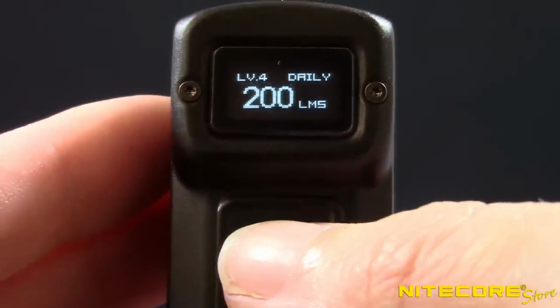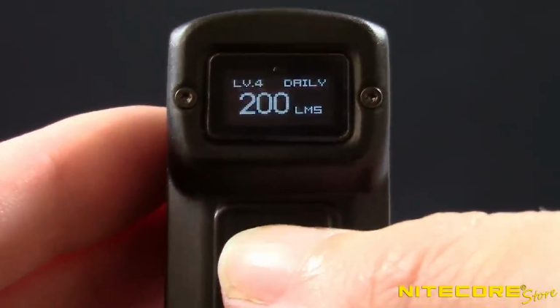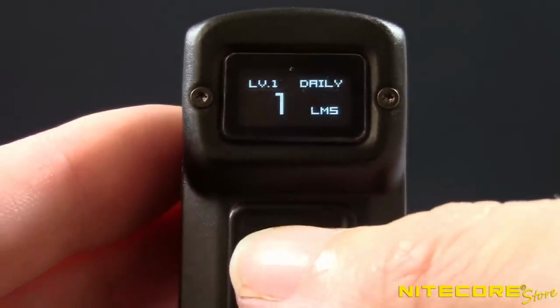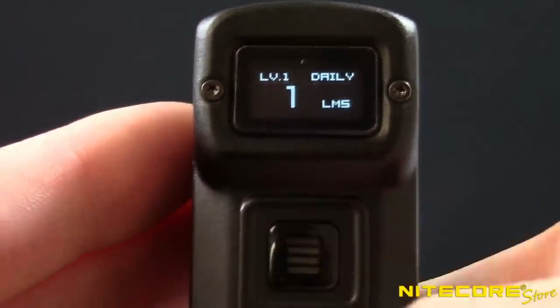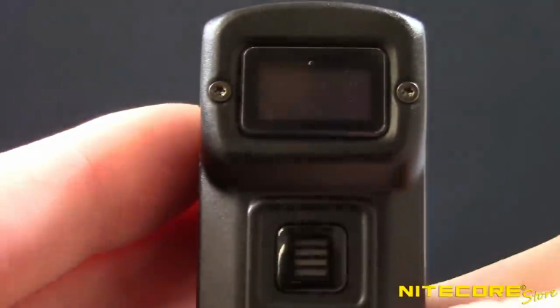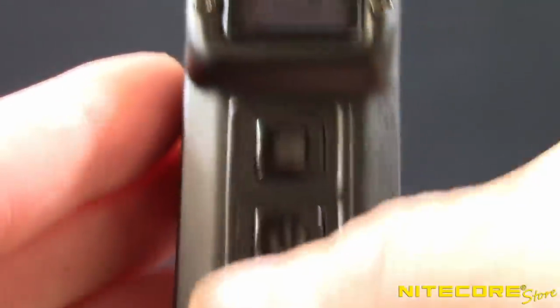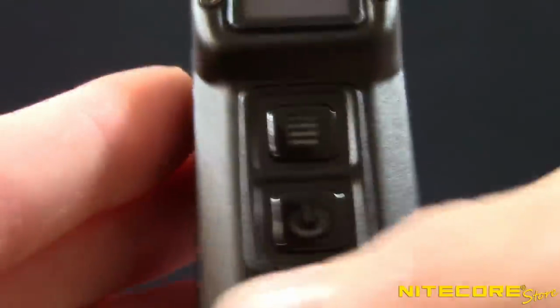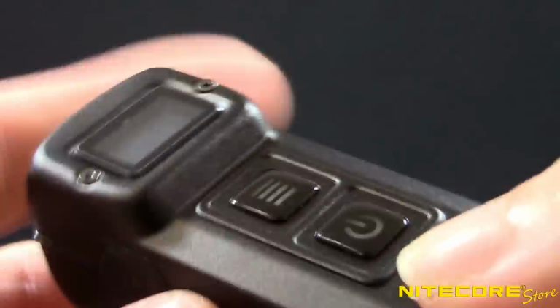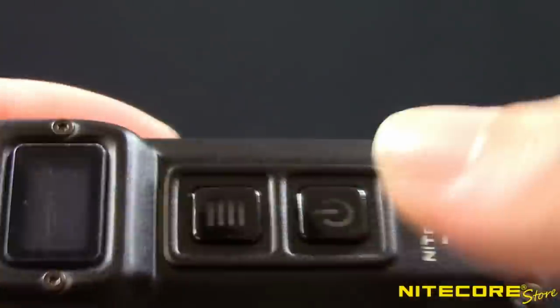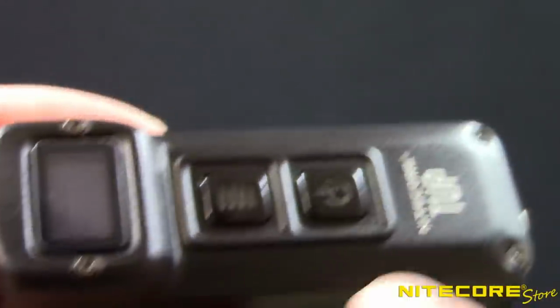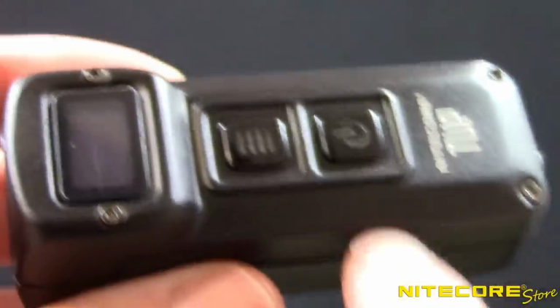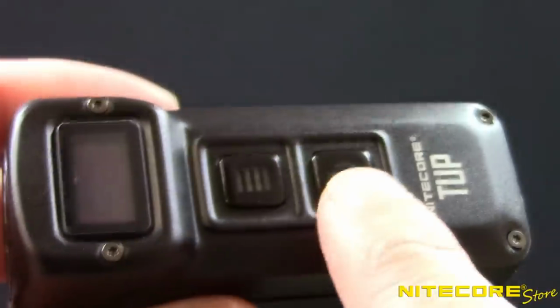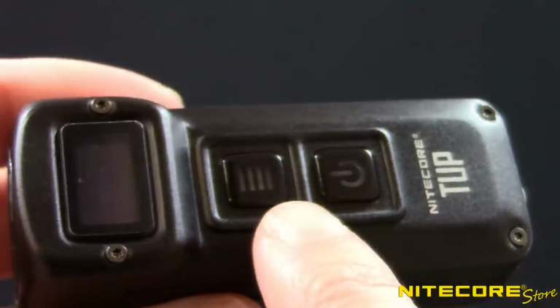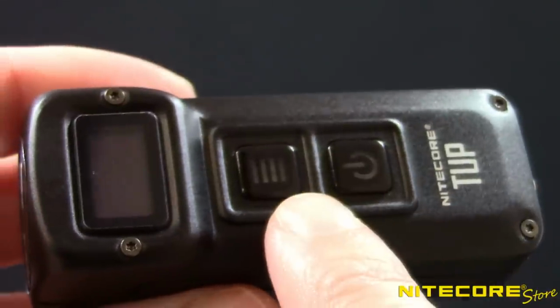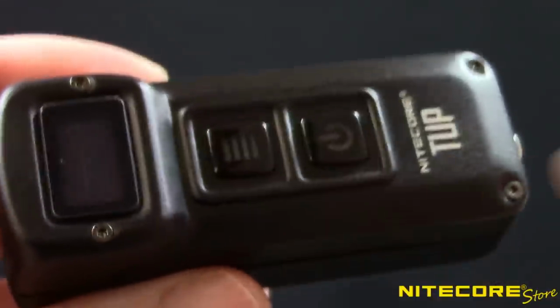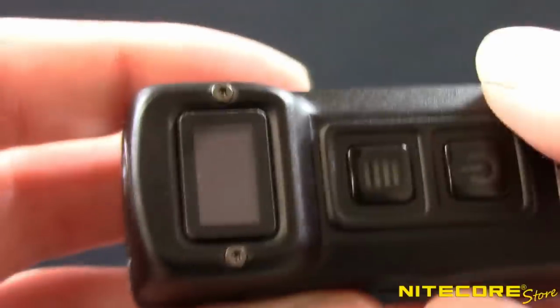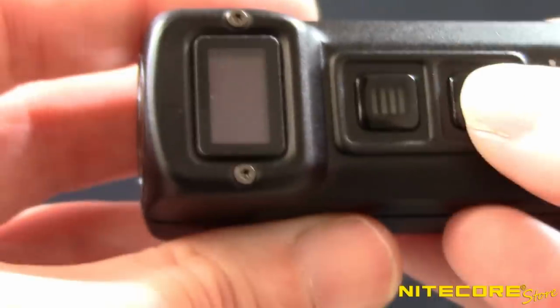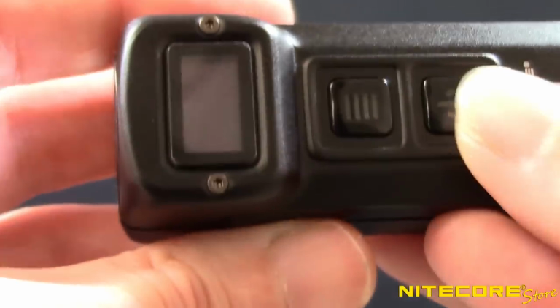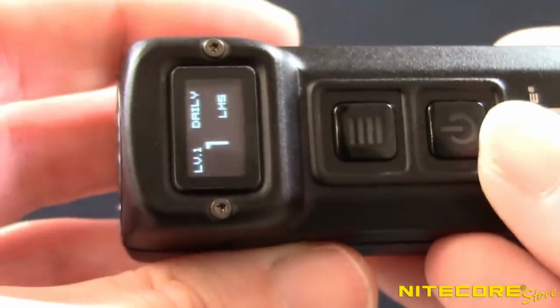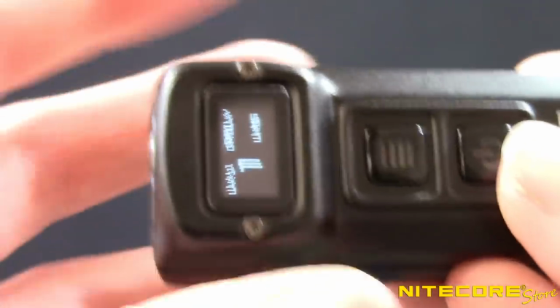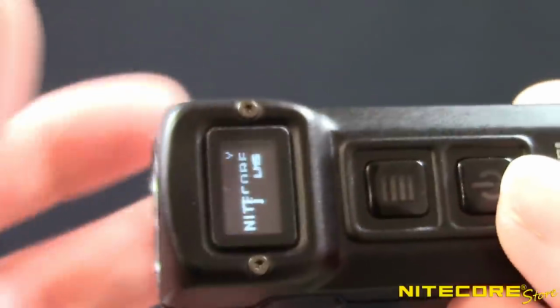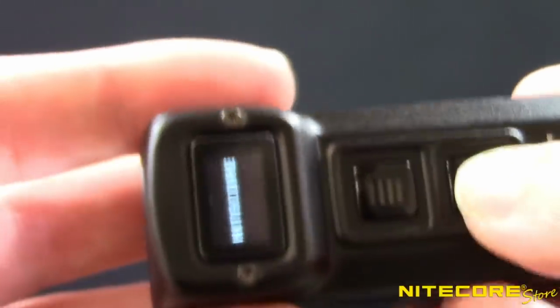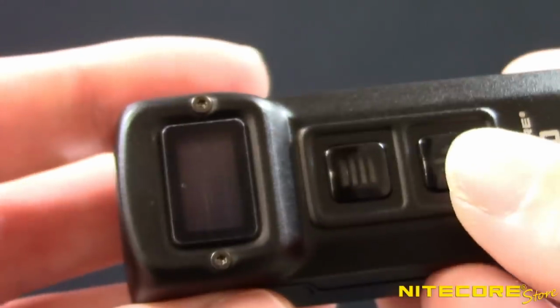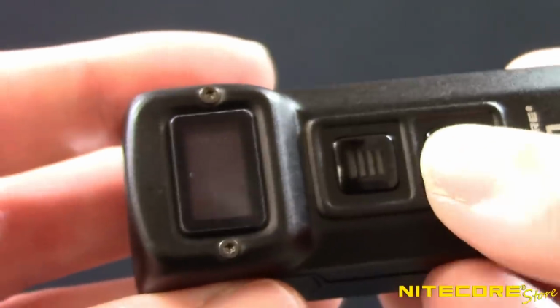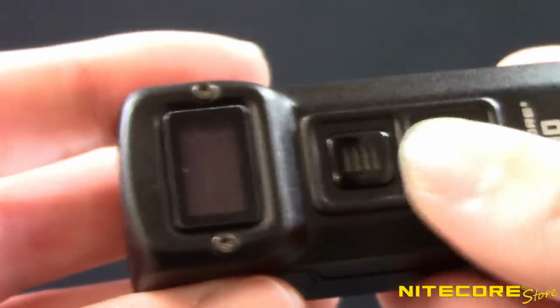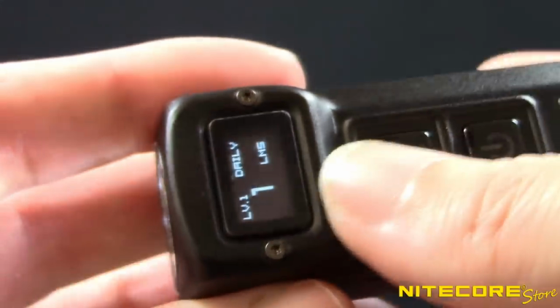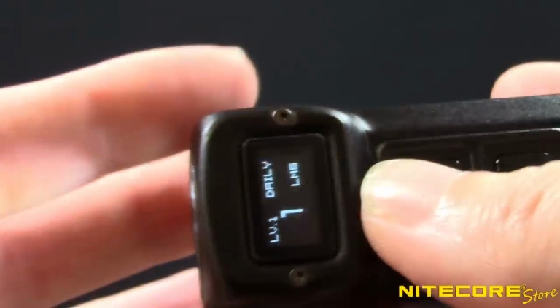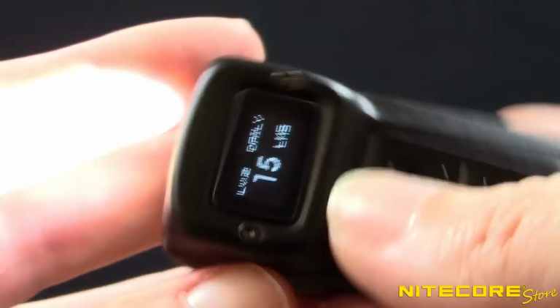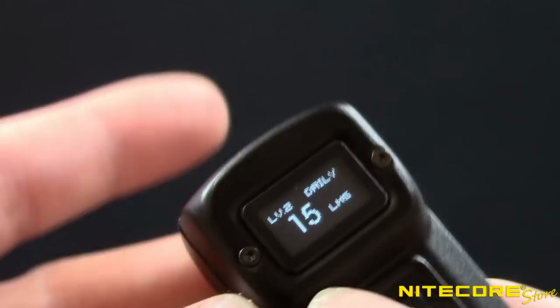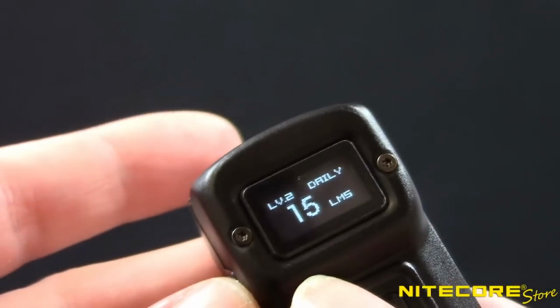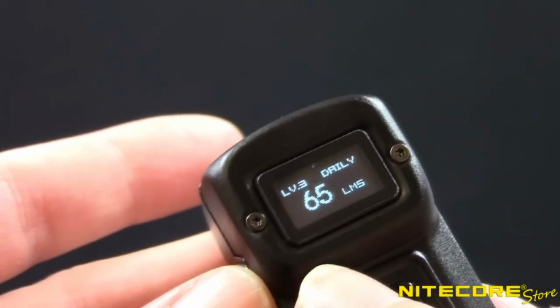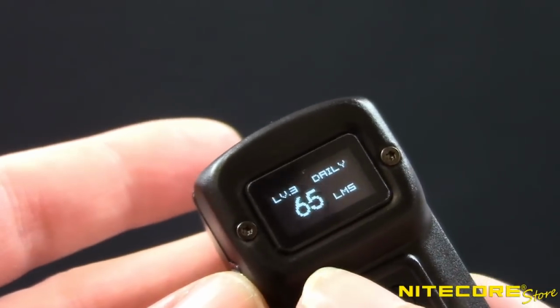The Tup is controlled by the dual-button interface below the OLED display. Press the power button to turn the Tup on or off, and press the mode button to cycle through ultra-low, mid, and high outputs.